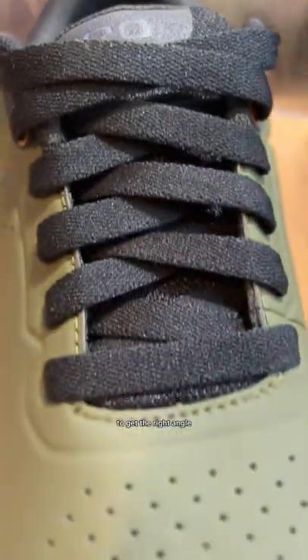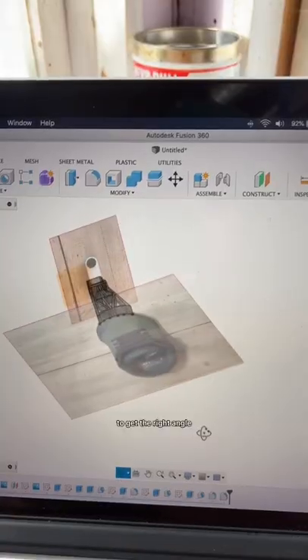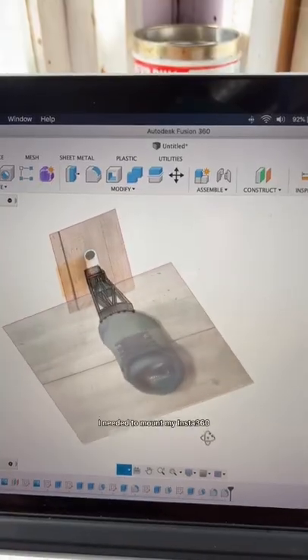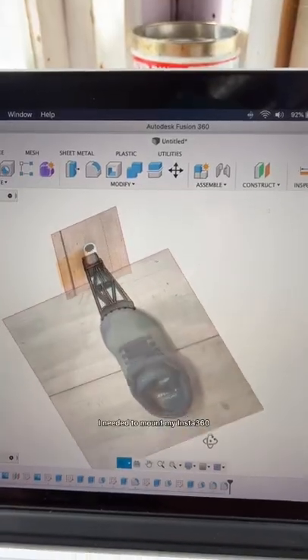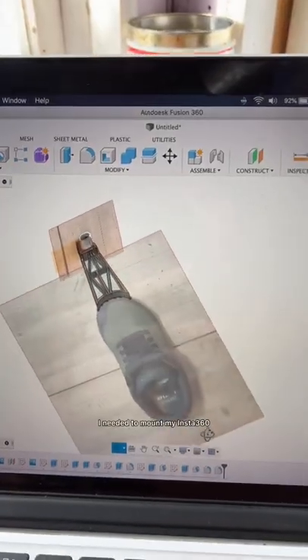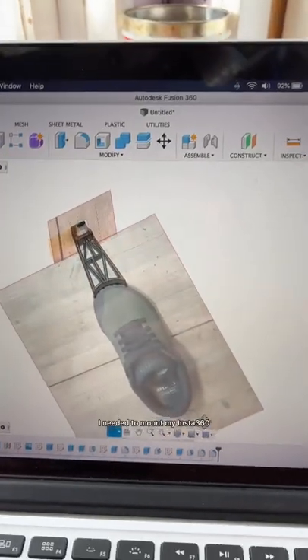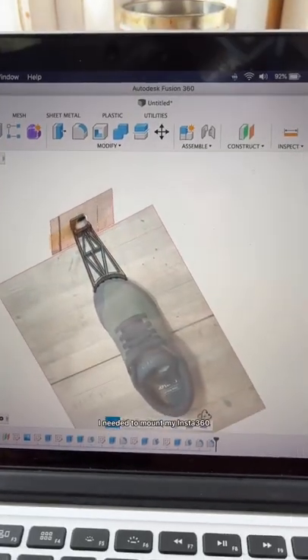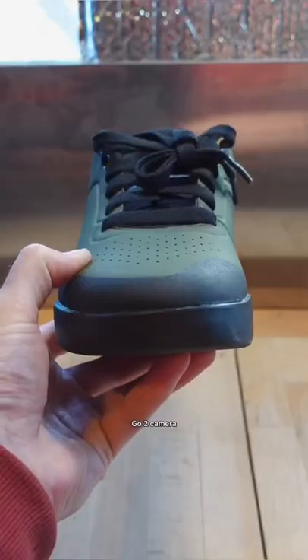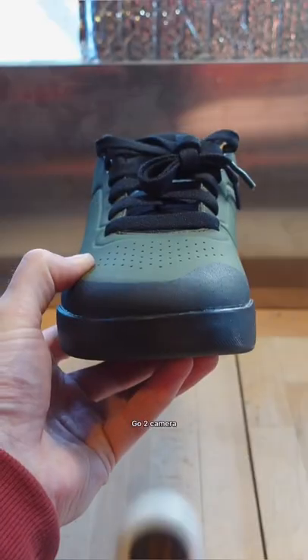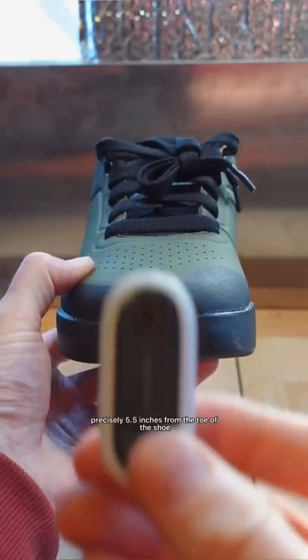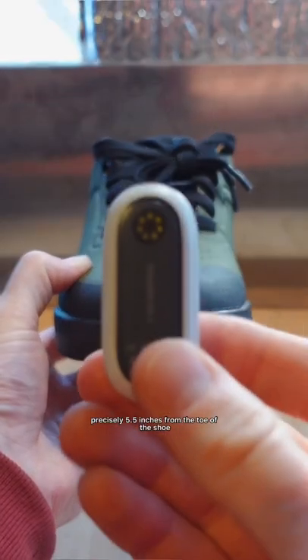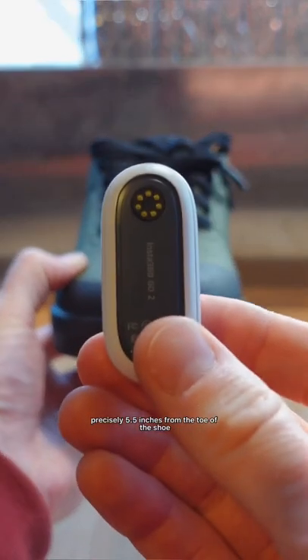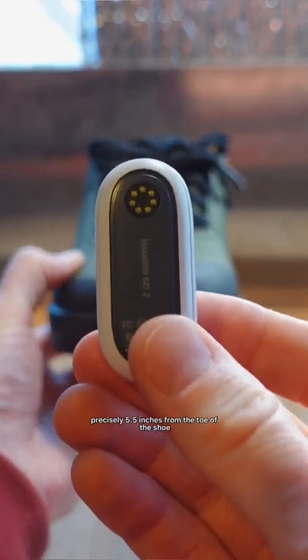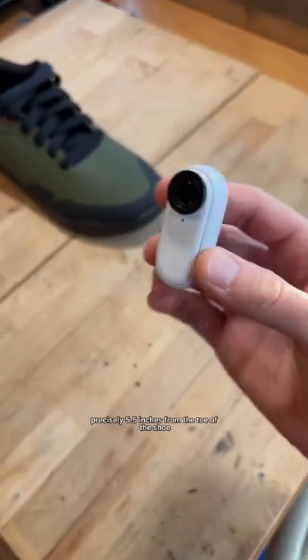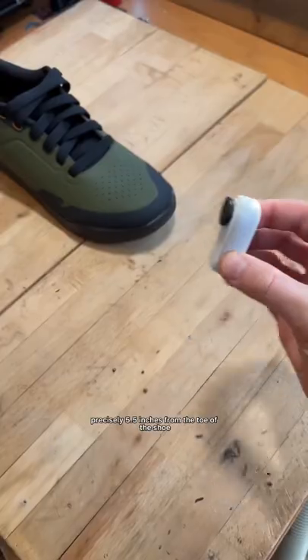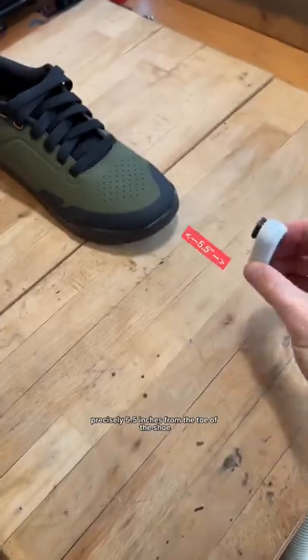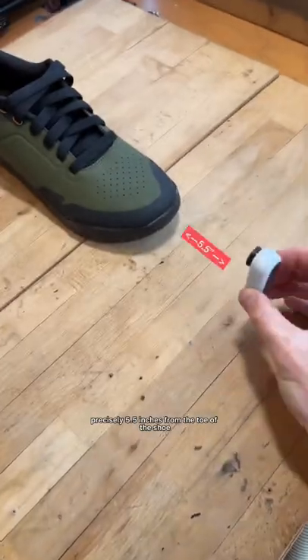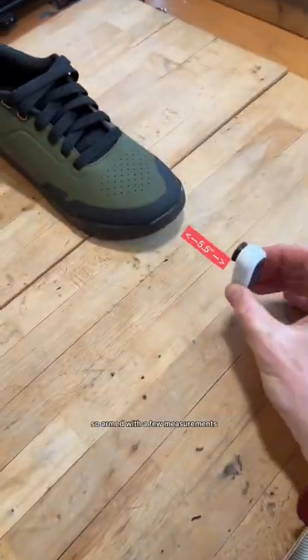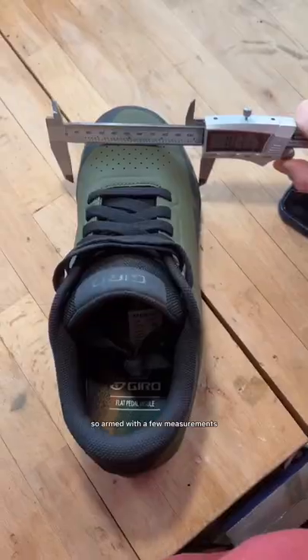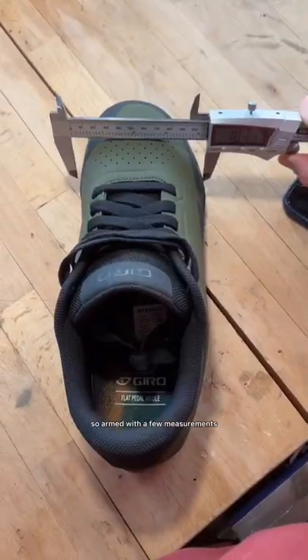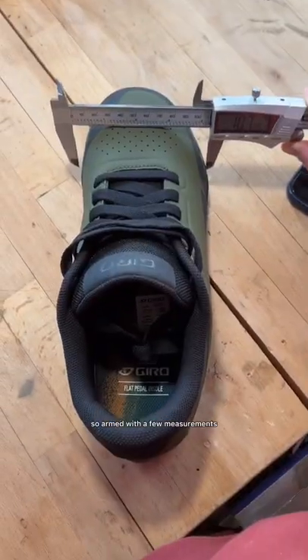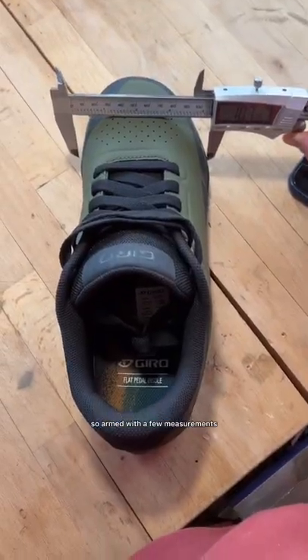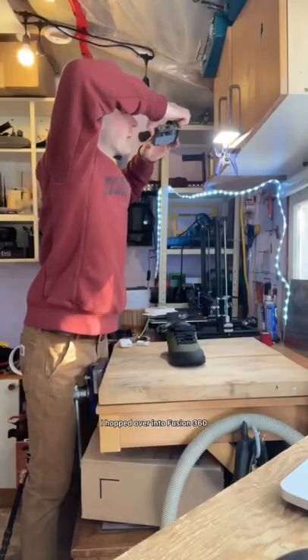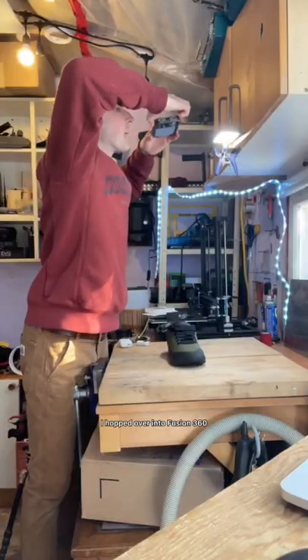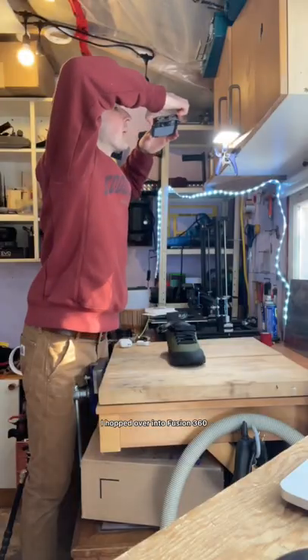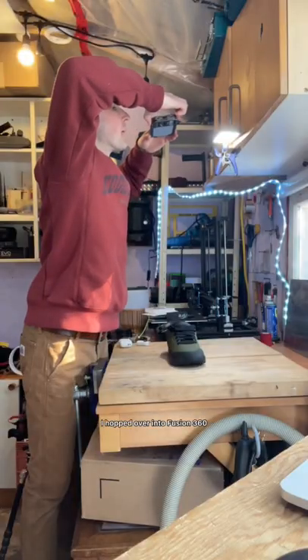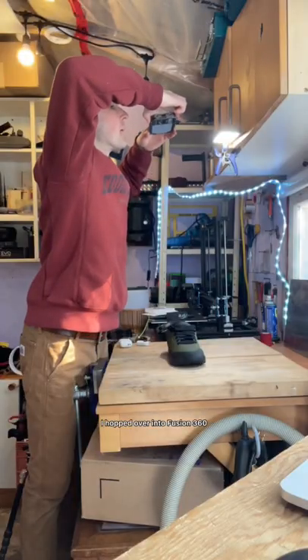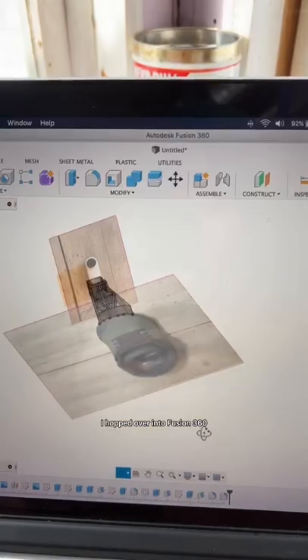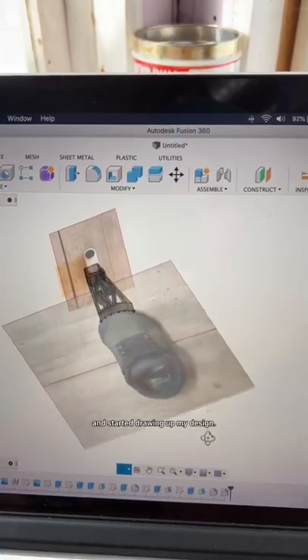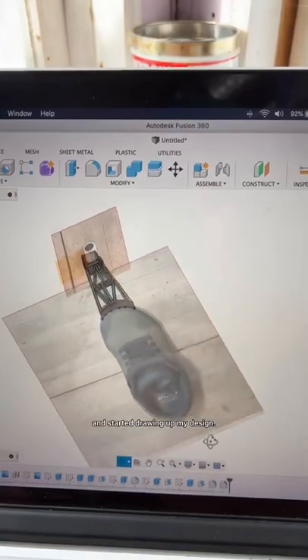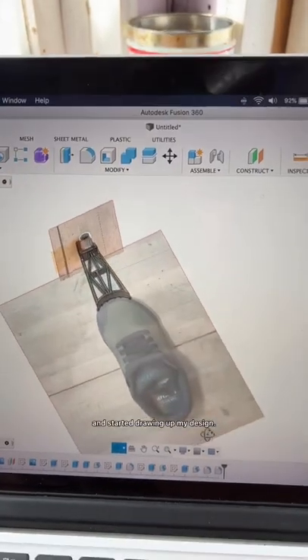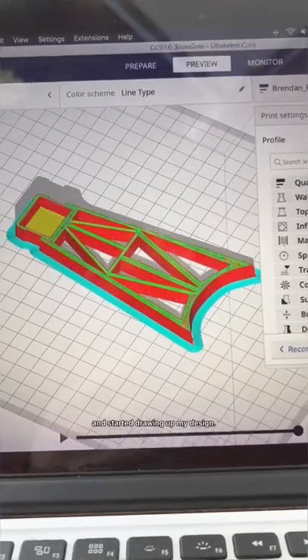To get the right angle, I needed to mount my Insta360 Go 2 camera precisely 5.5 inches from the toe of the shoe. So armed with a few measurements, I hopped over into Fusion 360 and started drawing out my design.